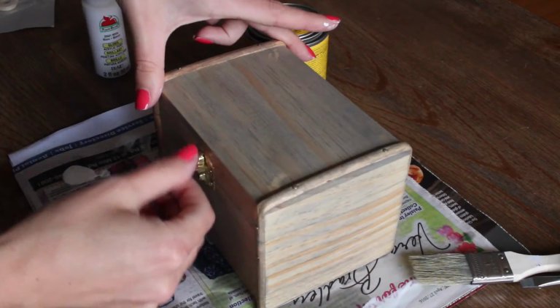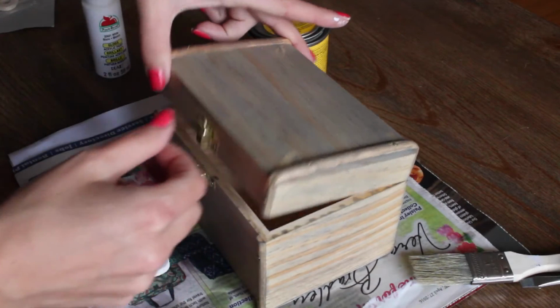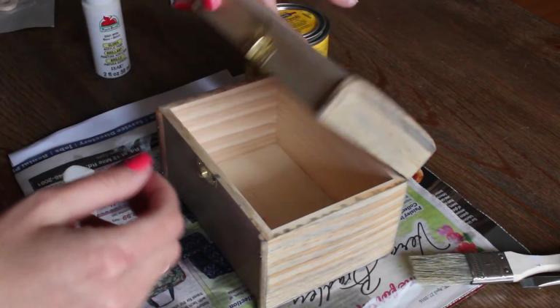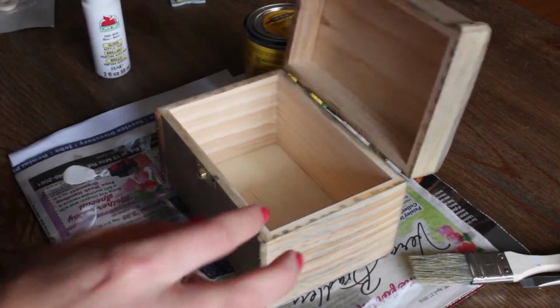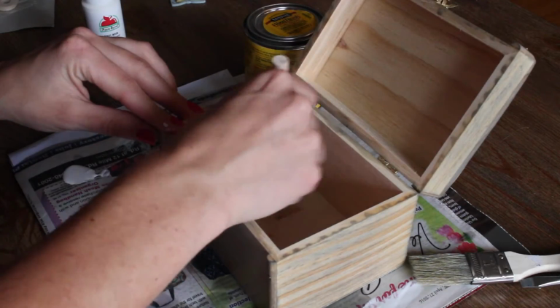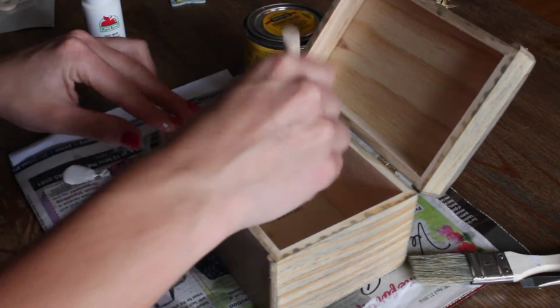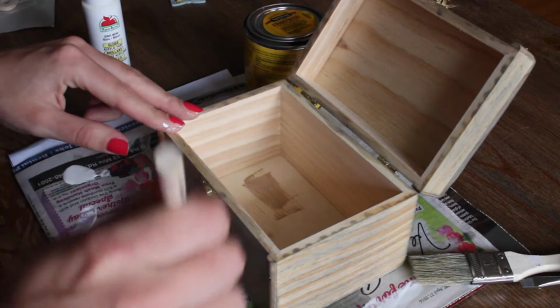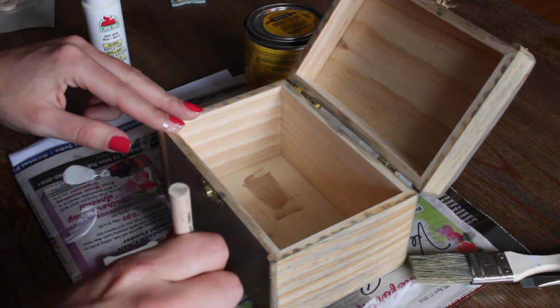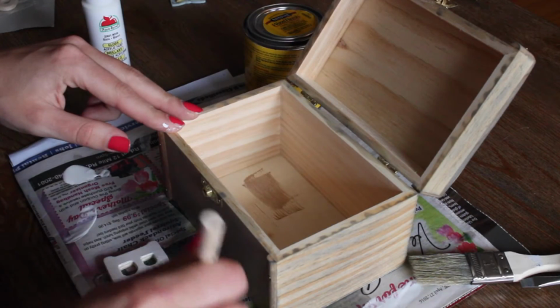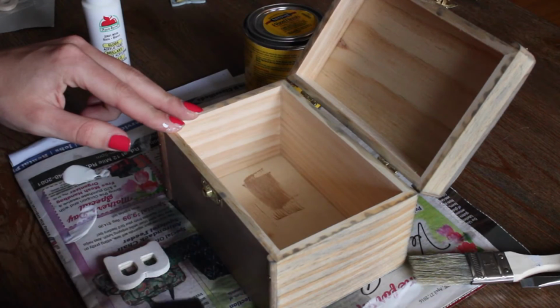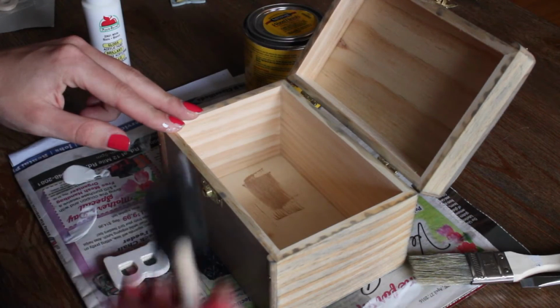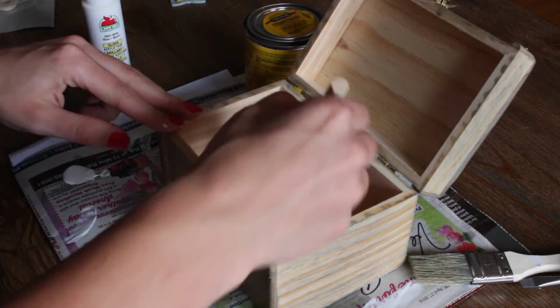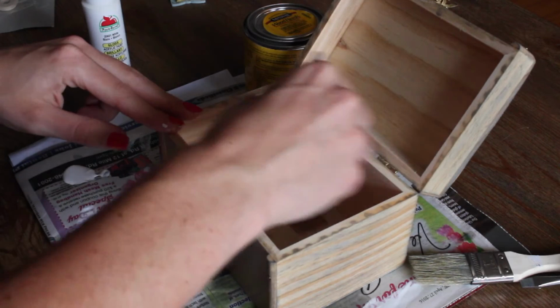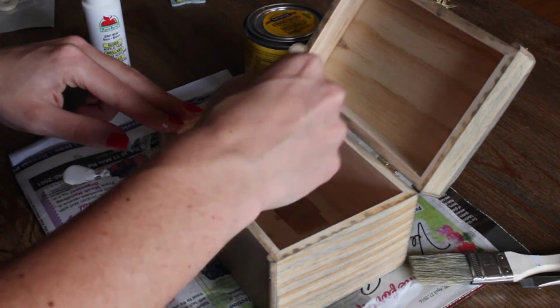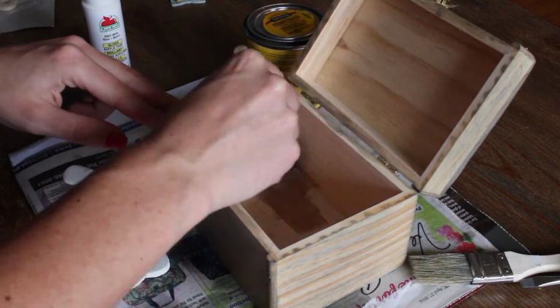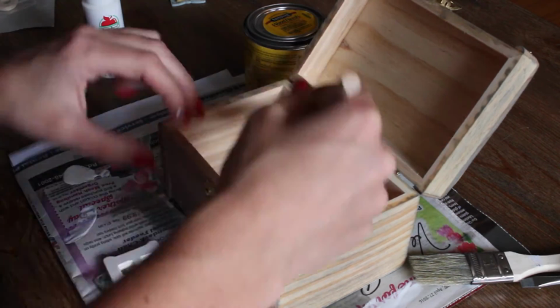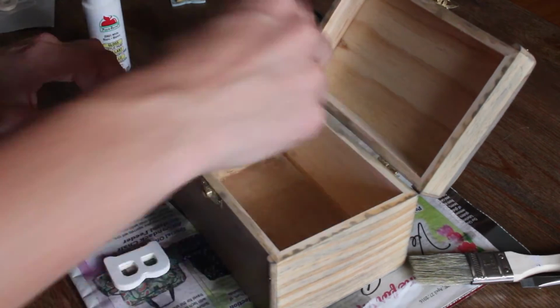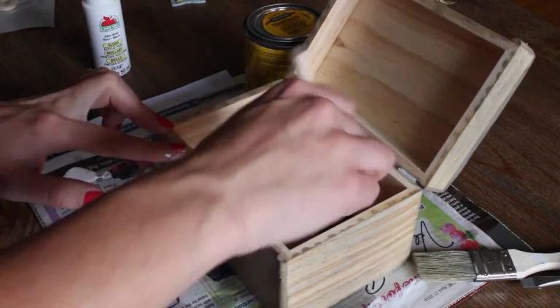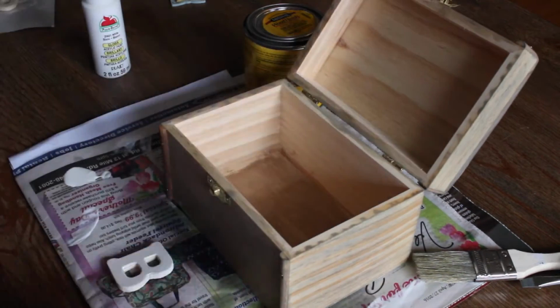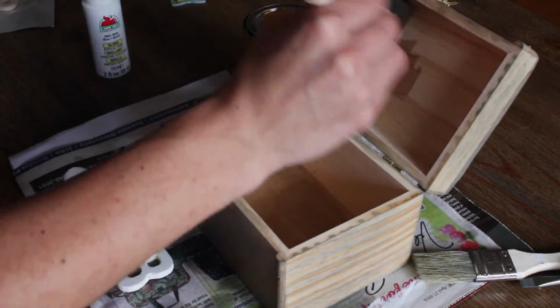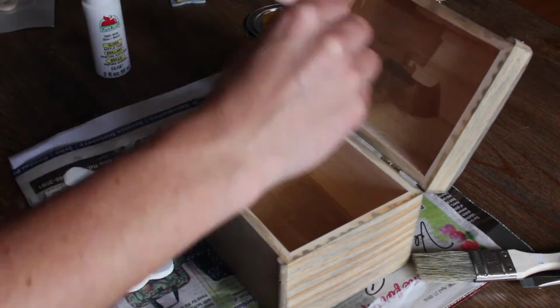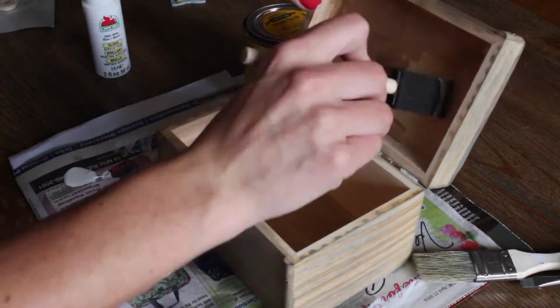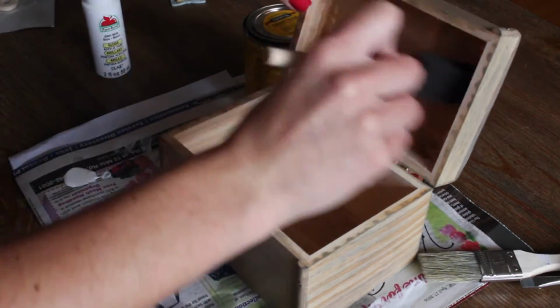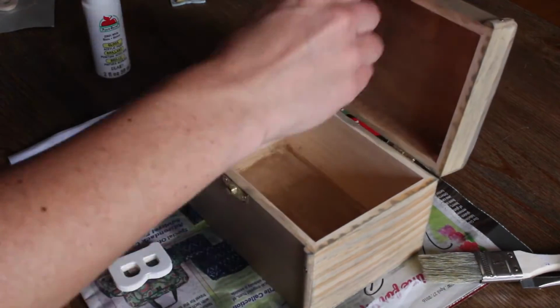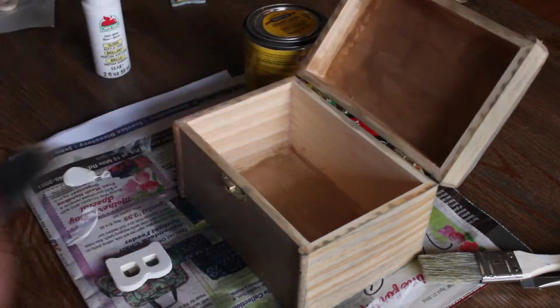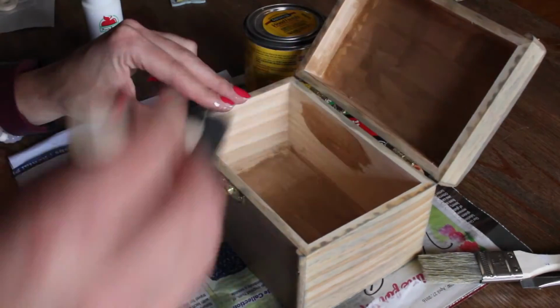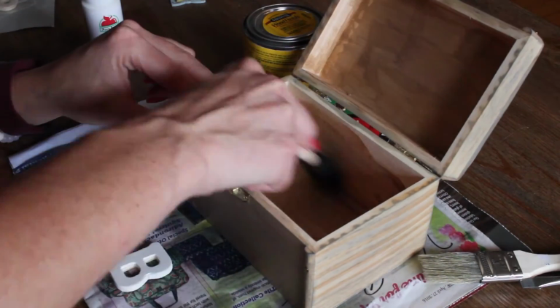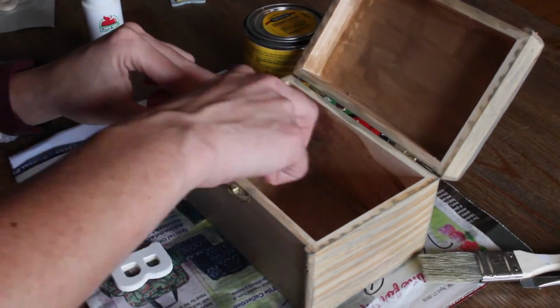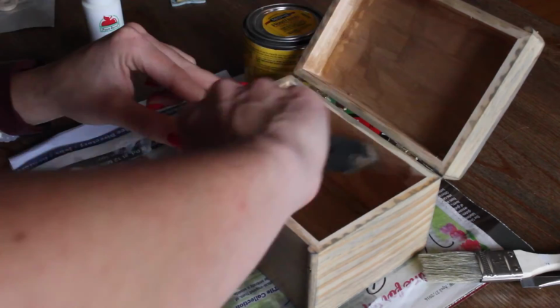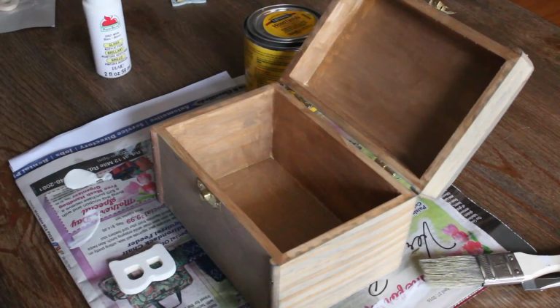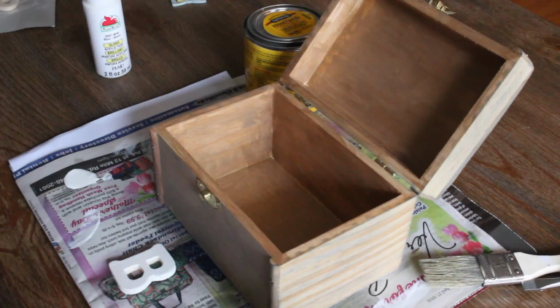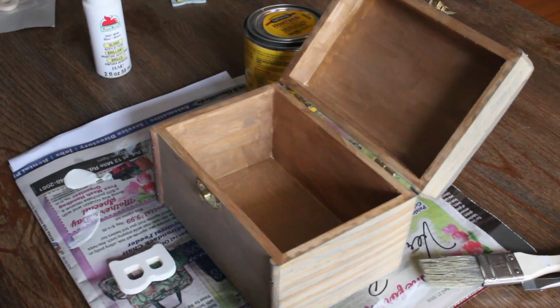Then open the box and paint it with the other color of acrylic paint. I decided to paint the inside of mine gold. Let it dry.